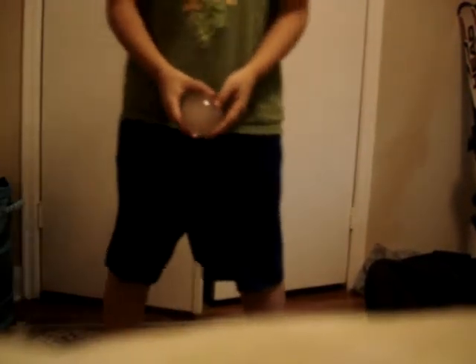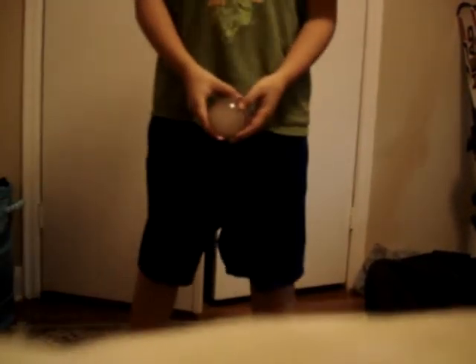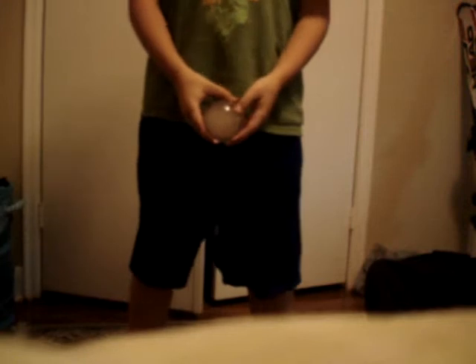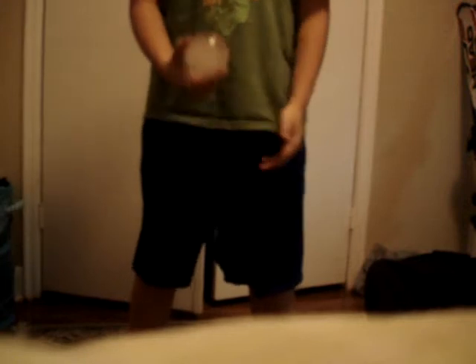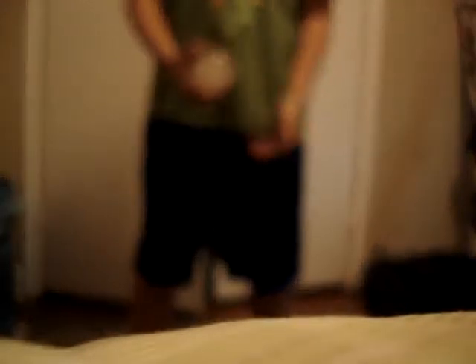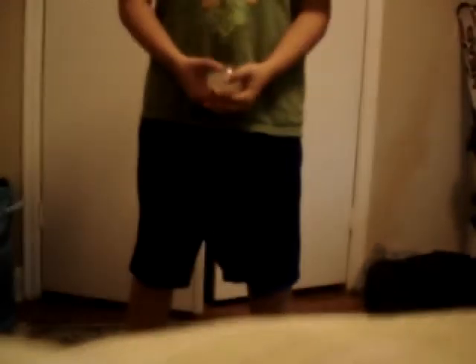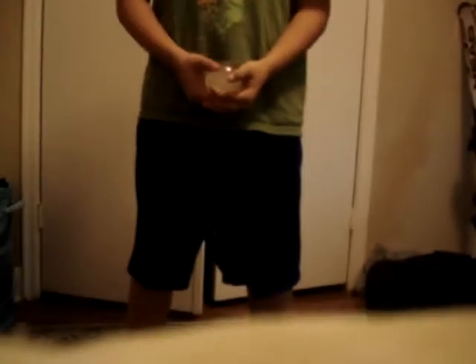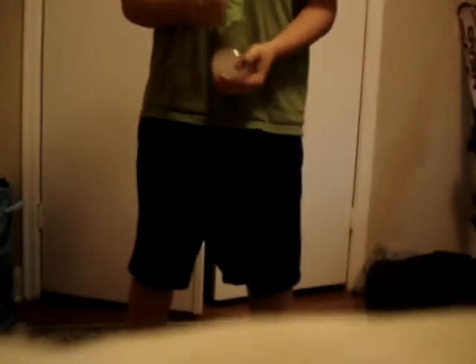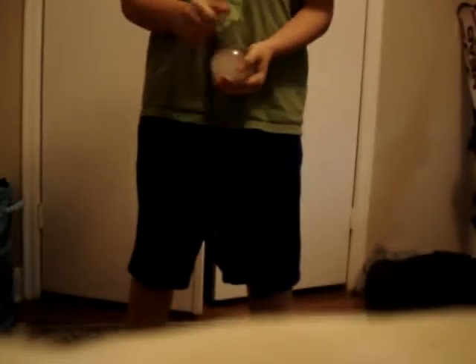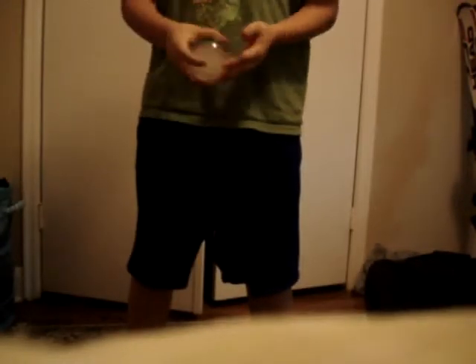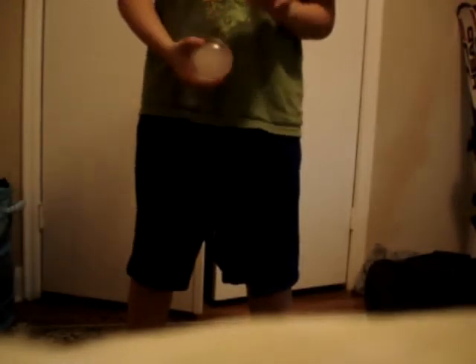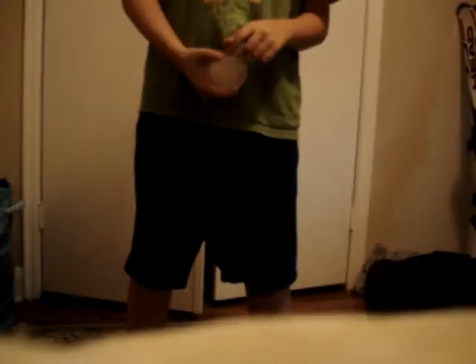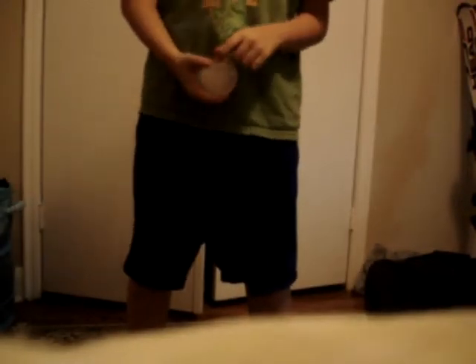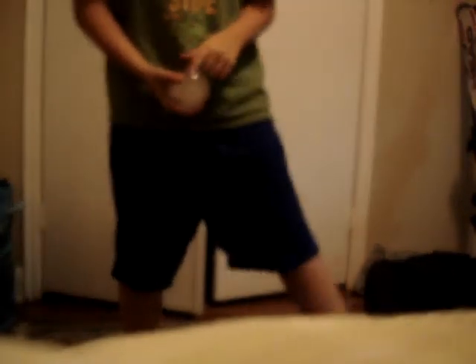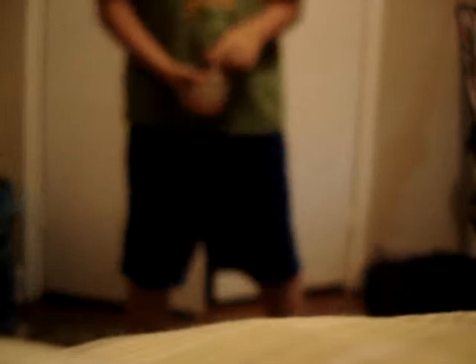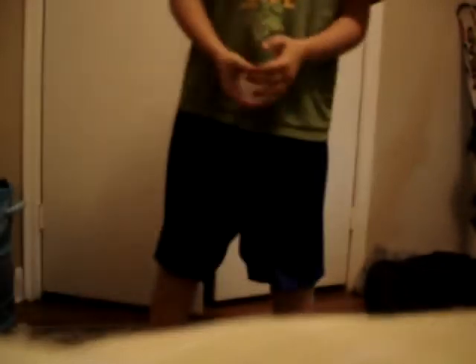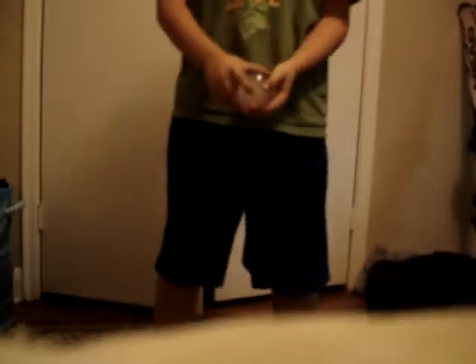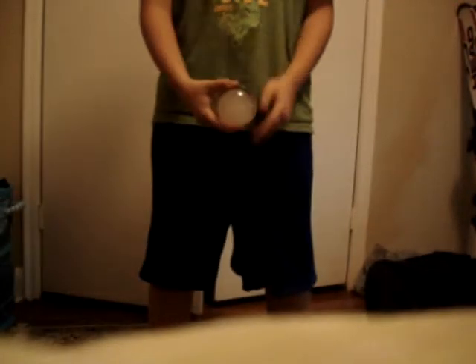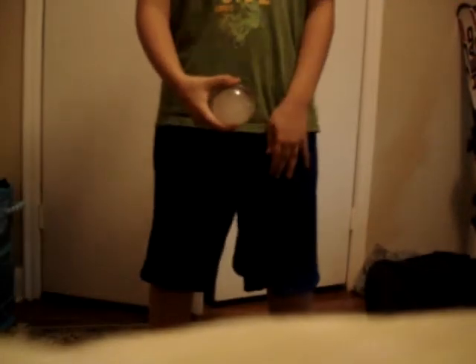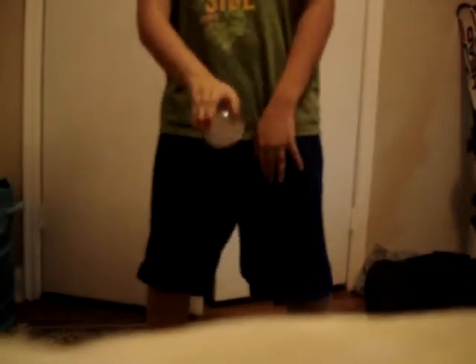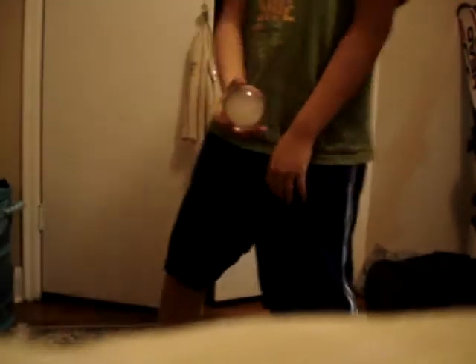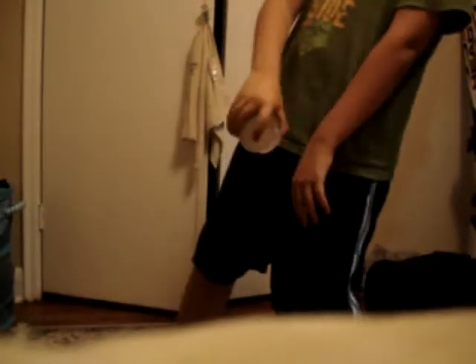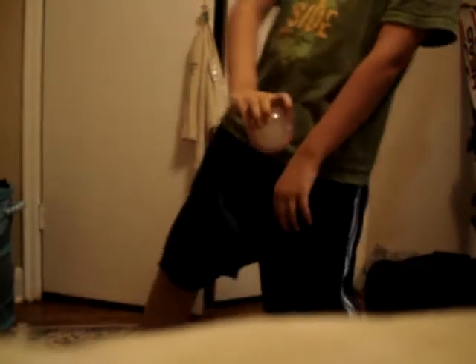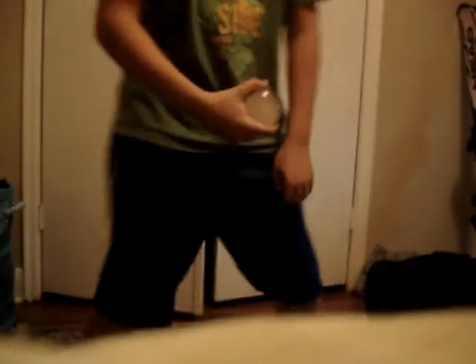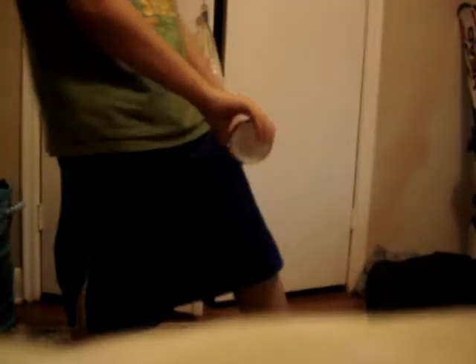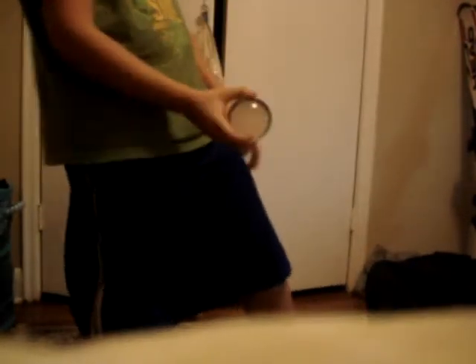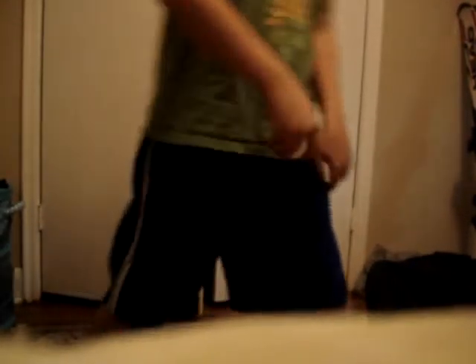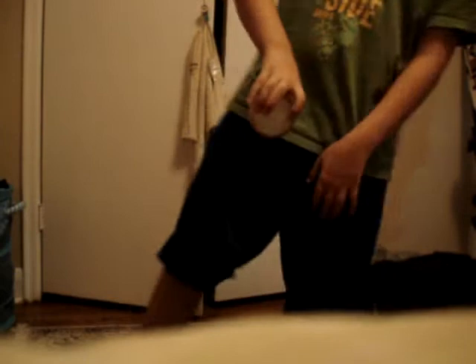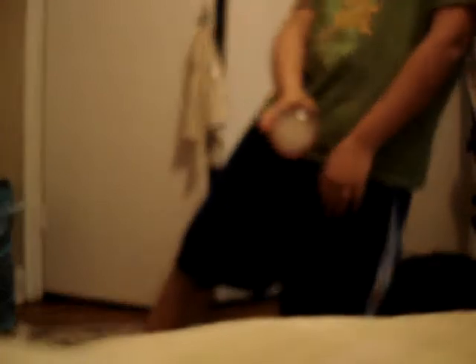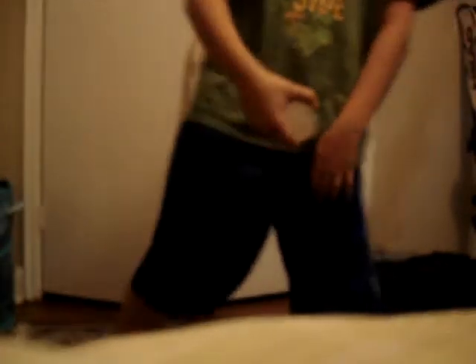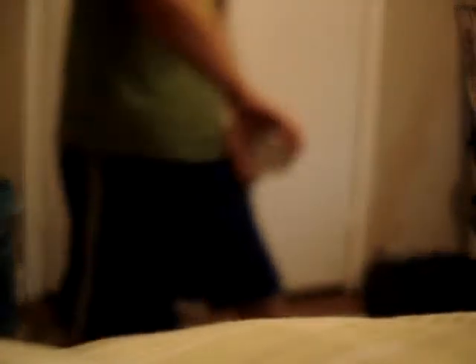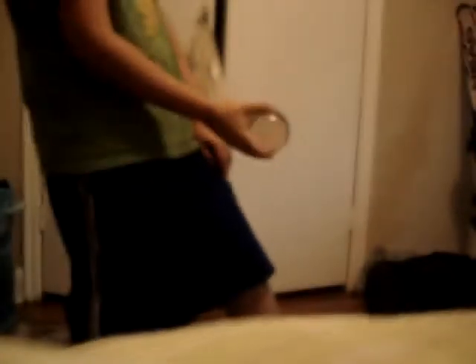Hey, TutorialHouse here on how to use a basic Fushiki ball. The key to using a Fushiki ball is basically just keeping the Fushiki ball in one spot. You can move around, do whatever you want.